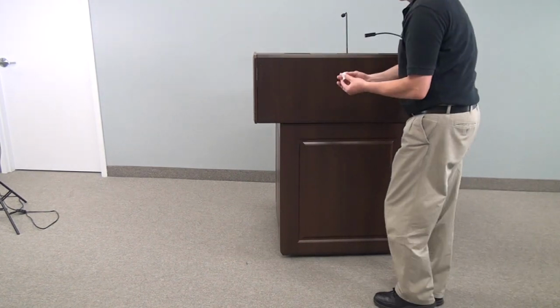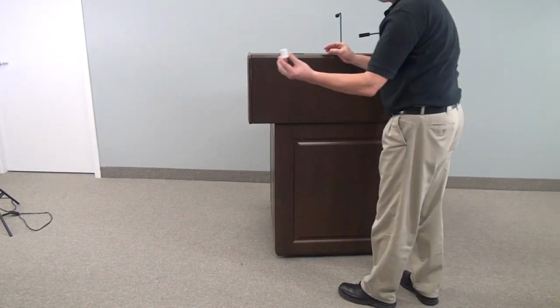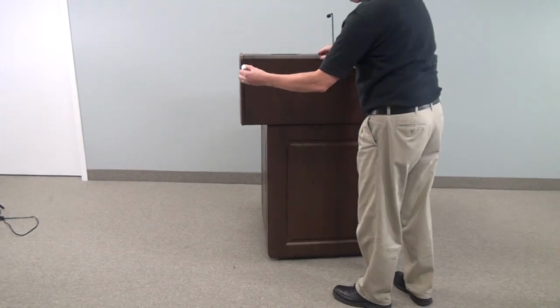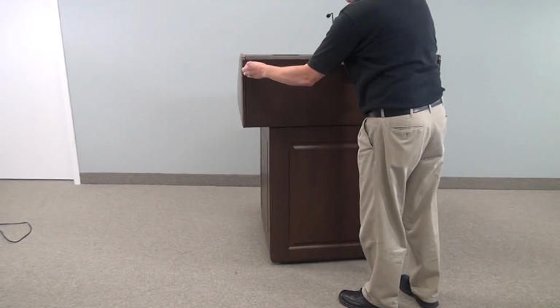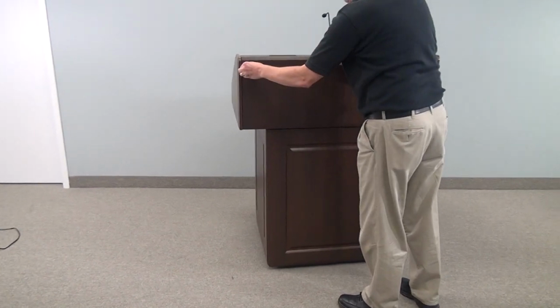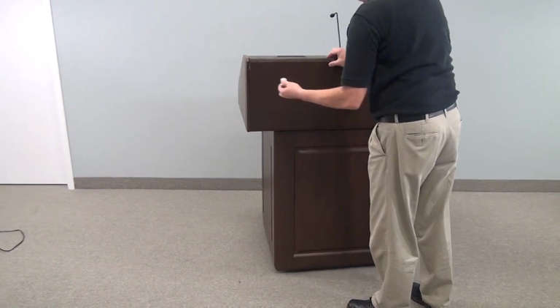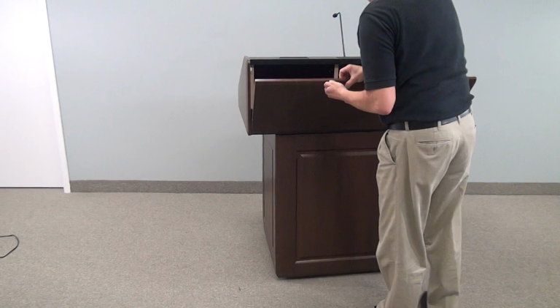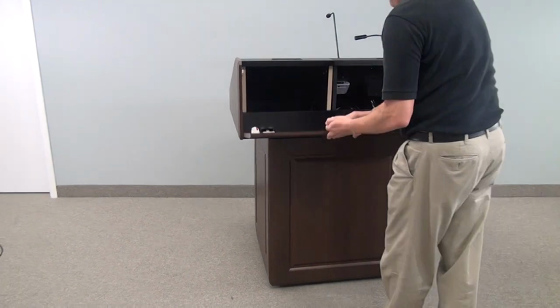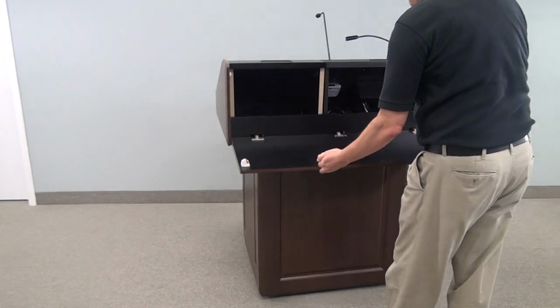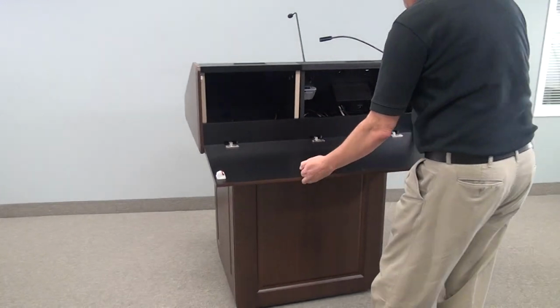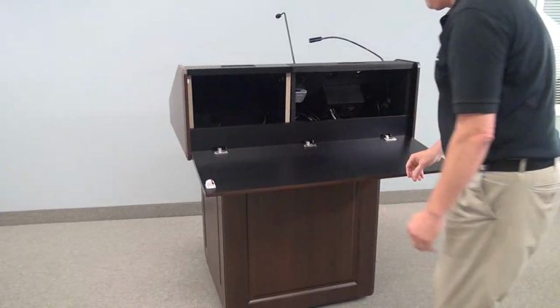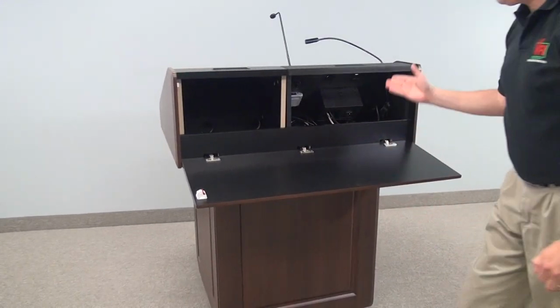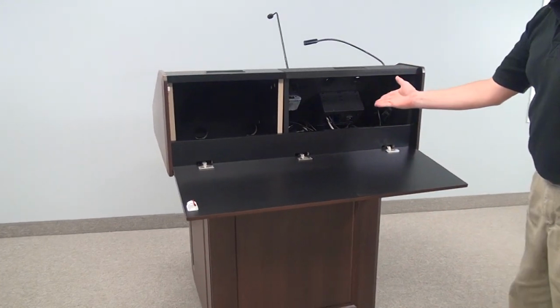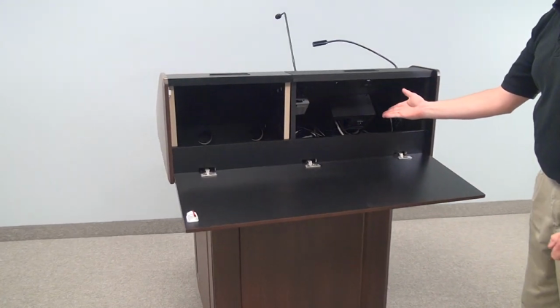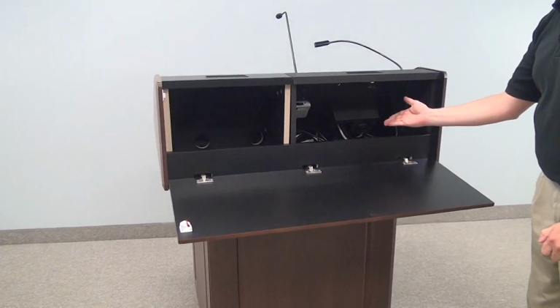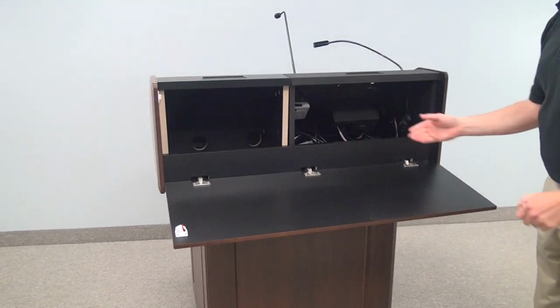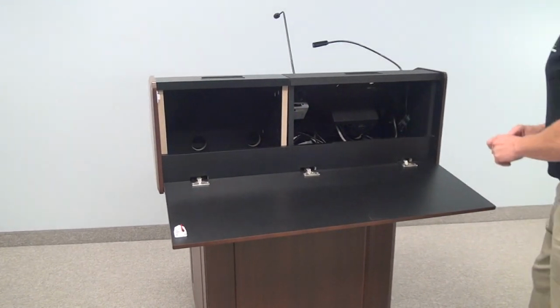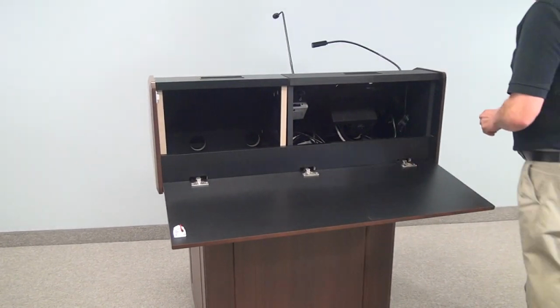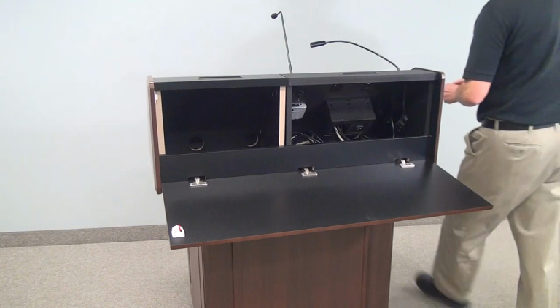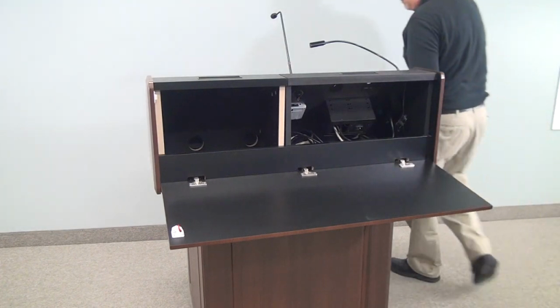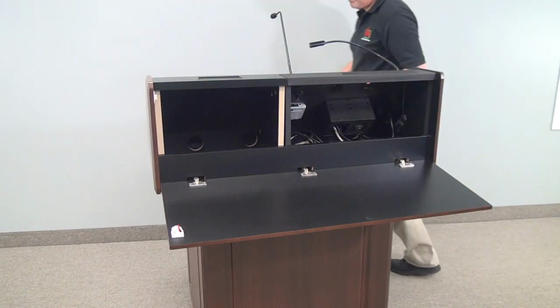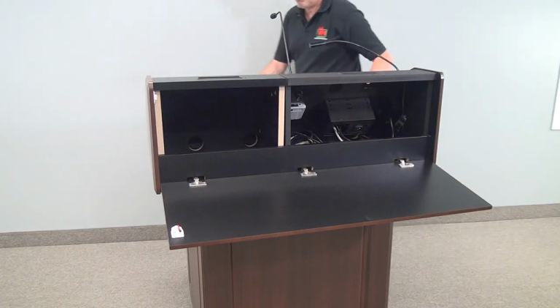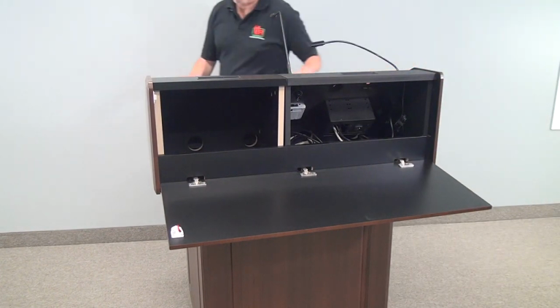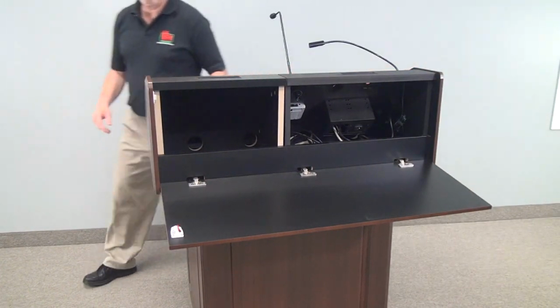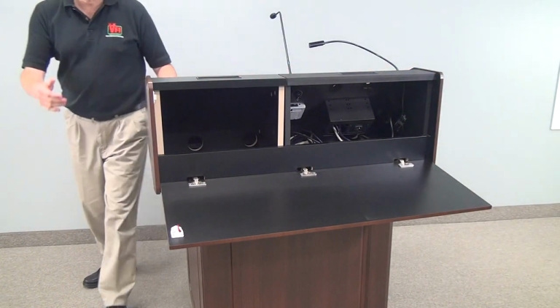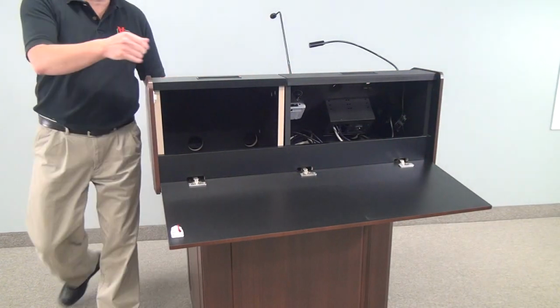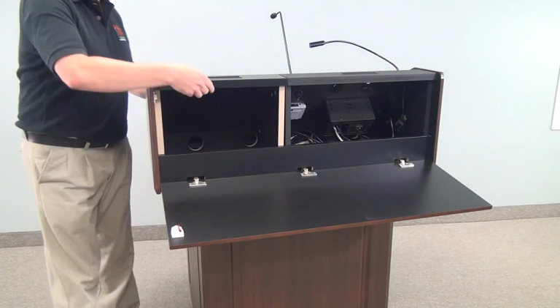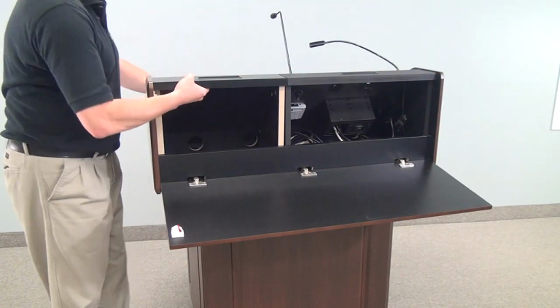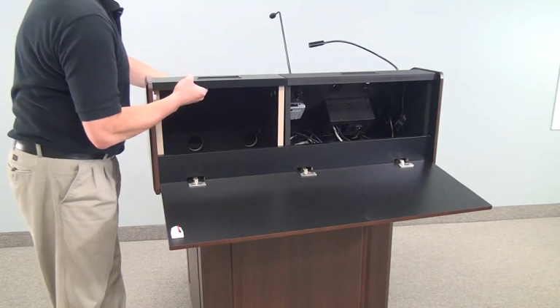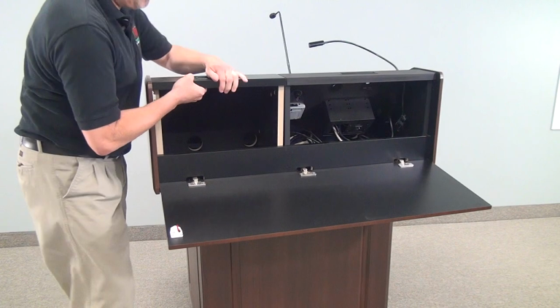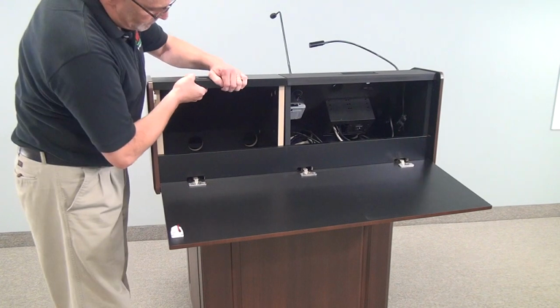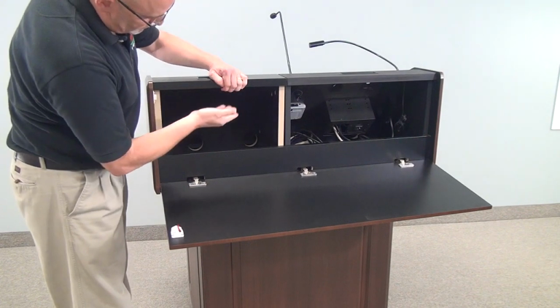The top unit flips down to give you access for wiring. As you can see, we have multiple items in one of the wedges. We would pre-cut these to fit your solution — you just have to let us know what electronic equipment goes in it.